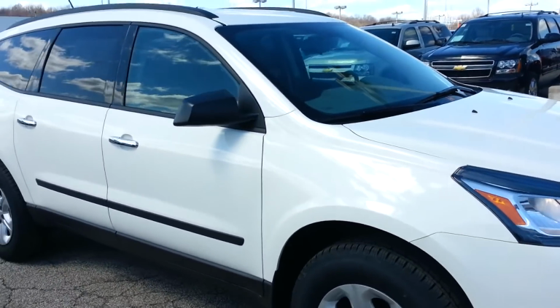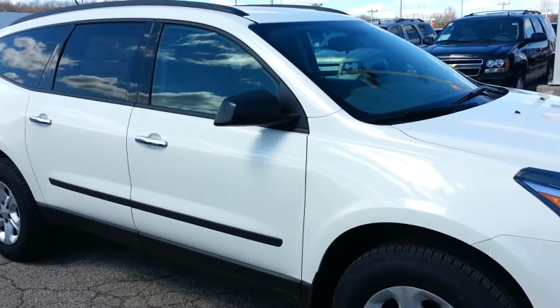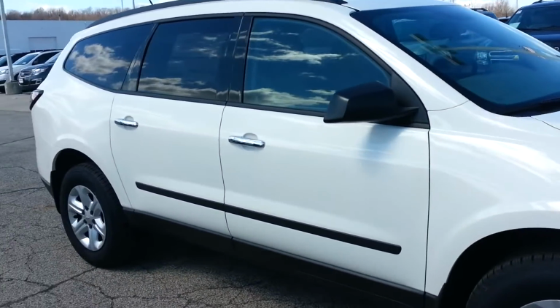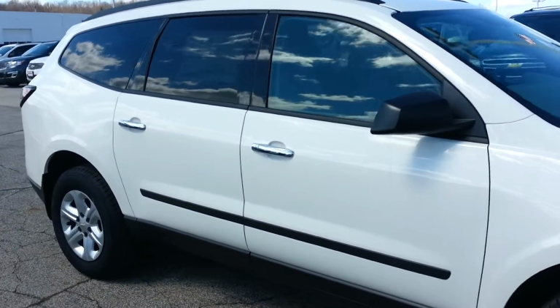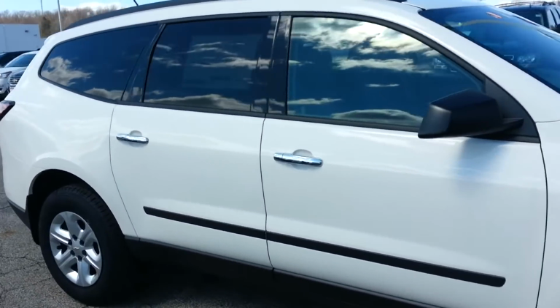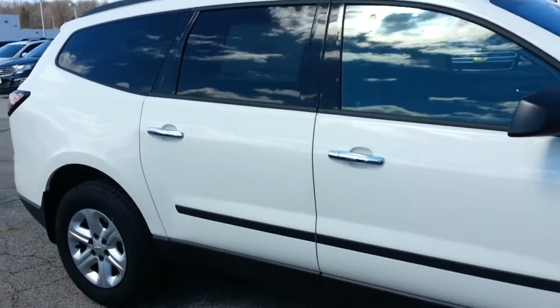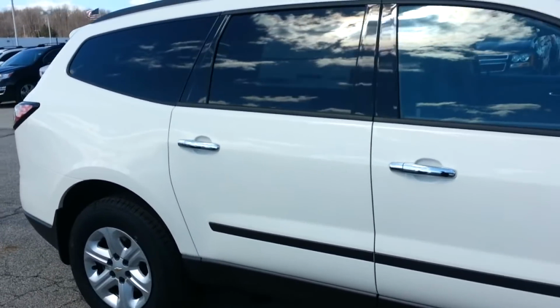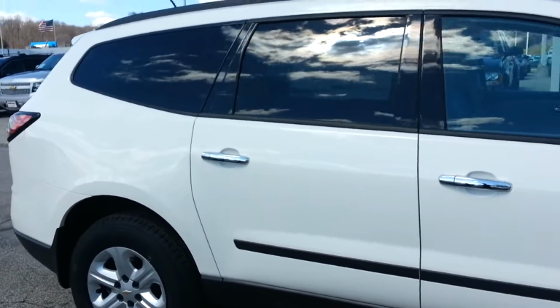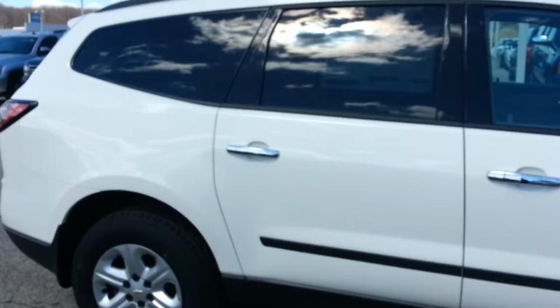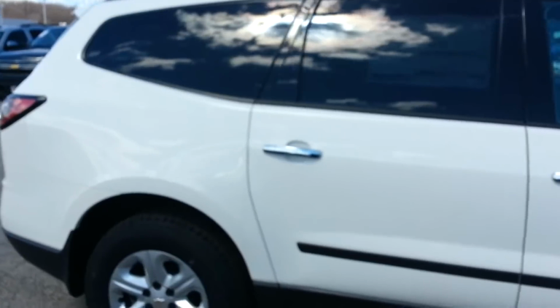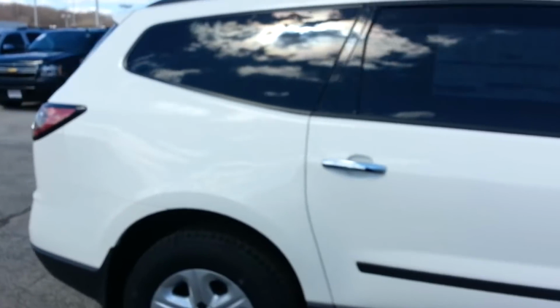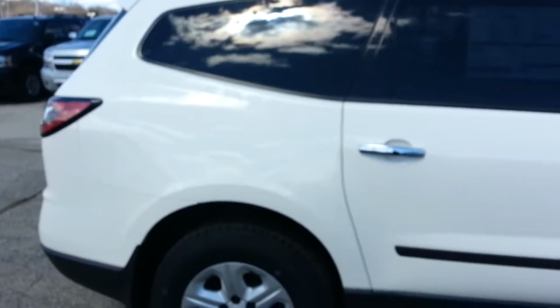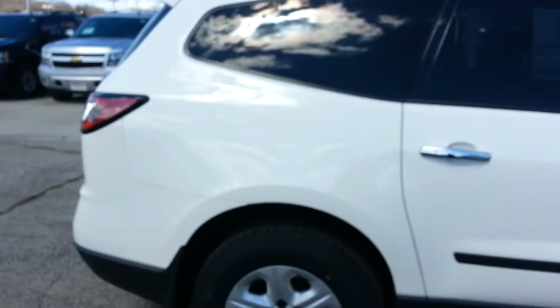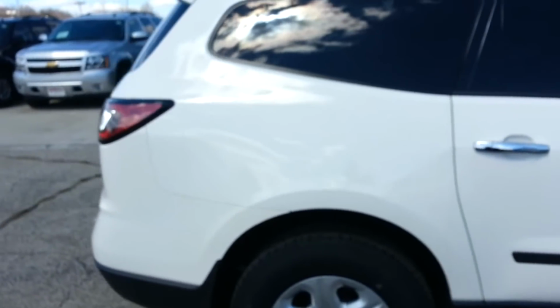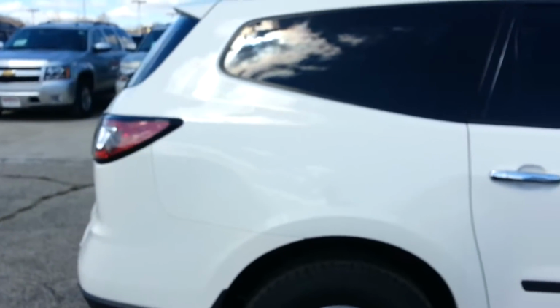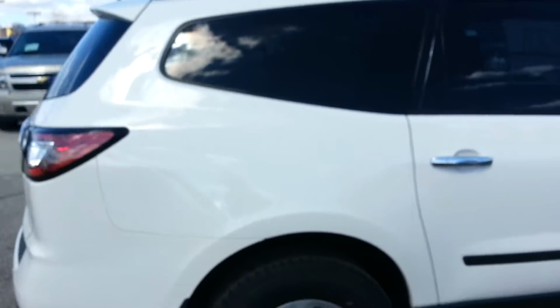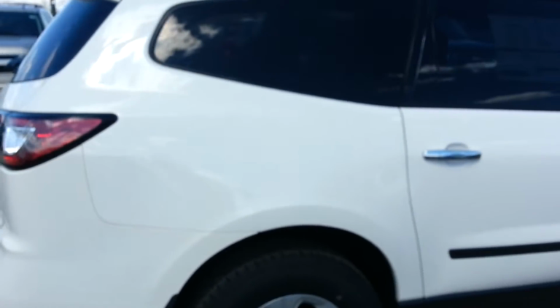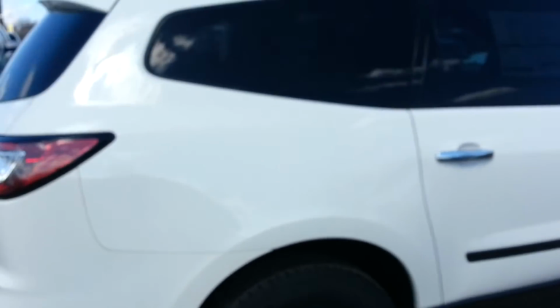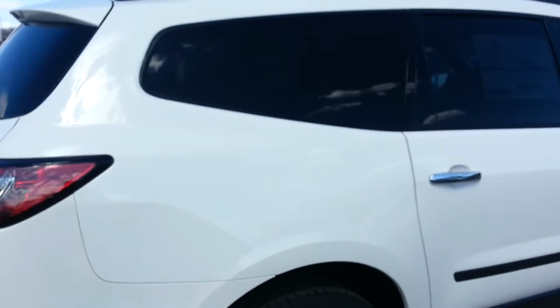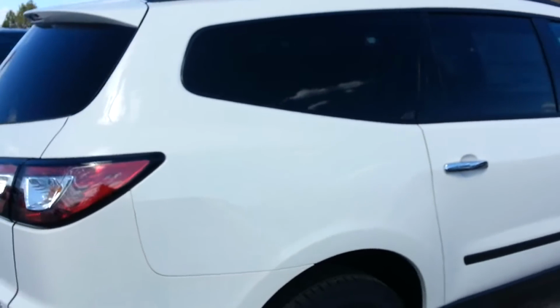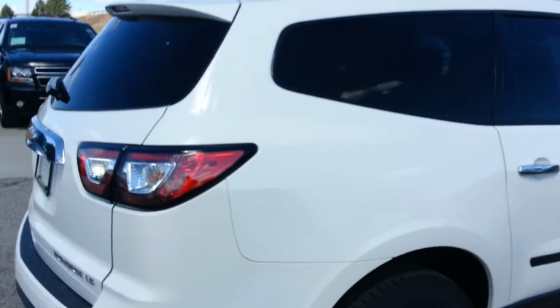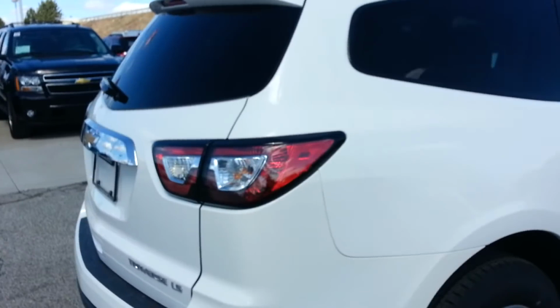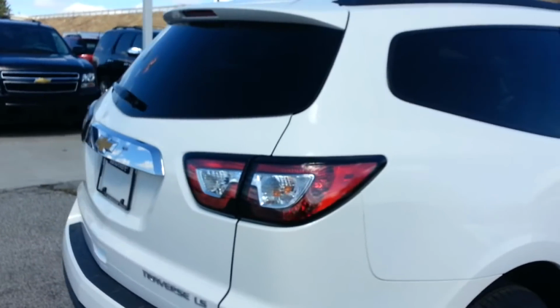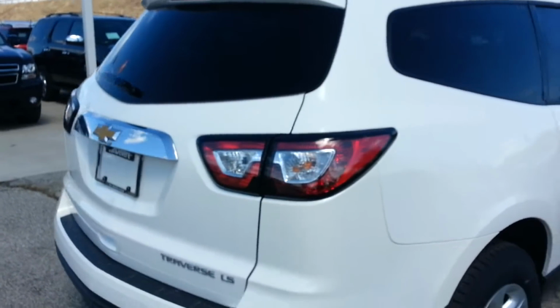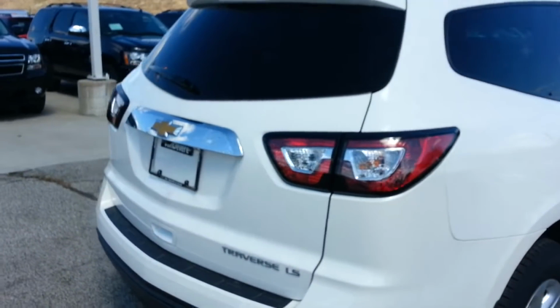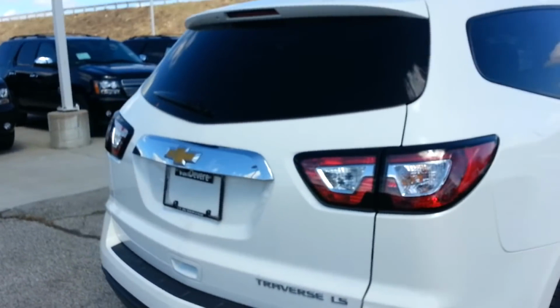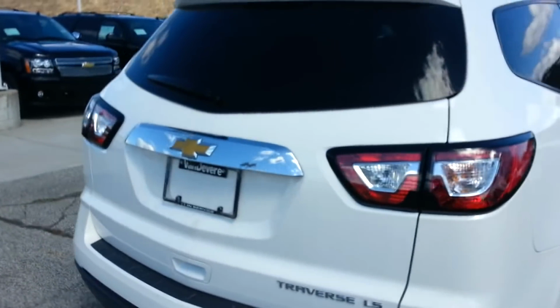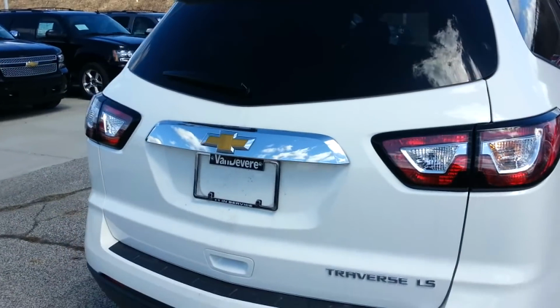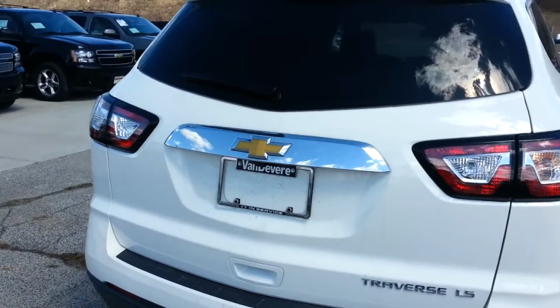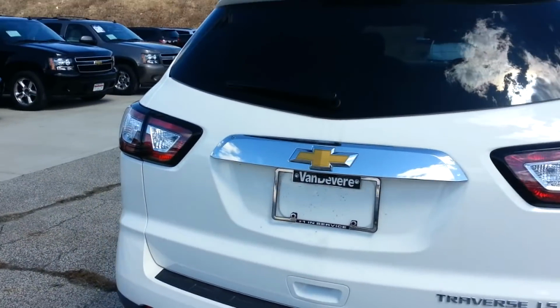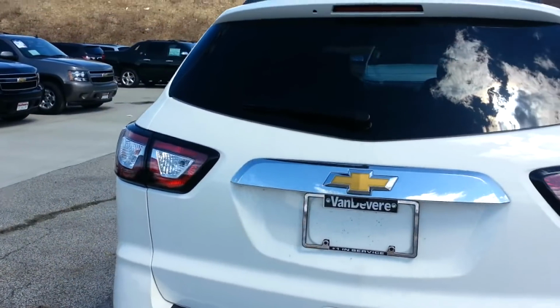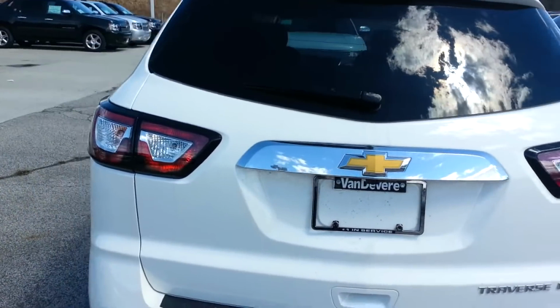This vehicle is going to come standard with power windows, locks, mirrors, cruise, tilt, AM/FM, CD with XM — with three months free trial on the XM. You also get six months free of OnStar.